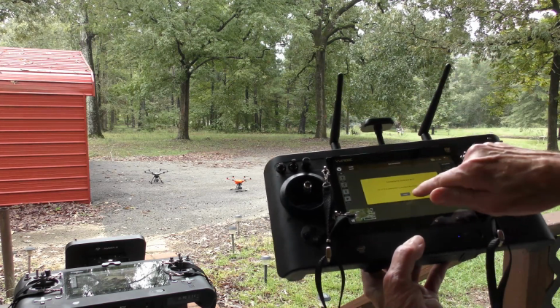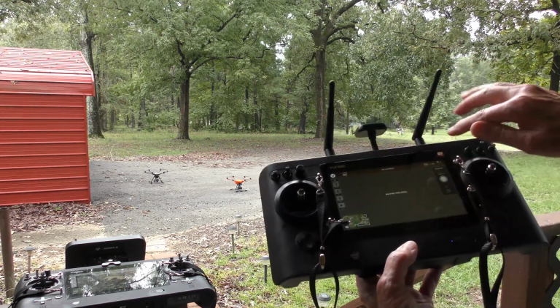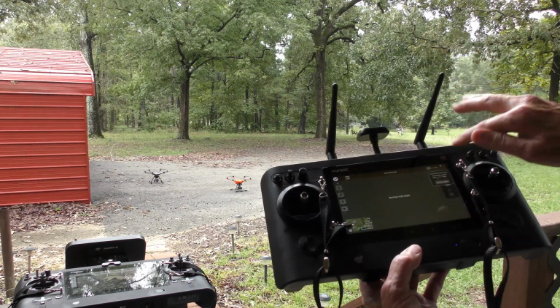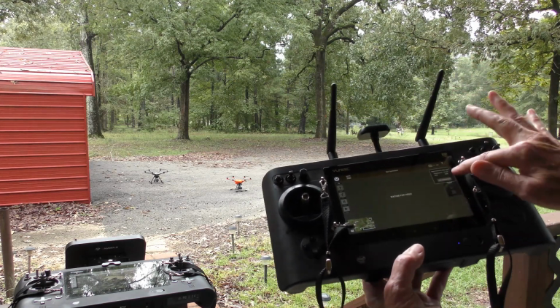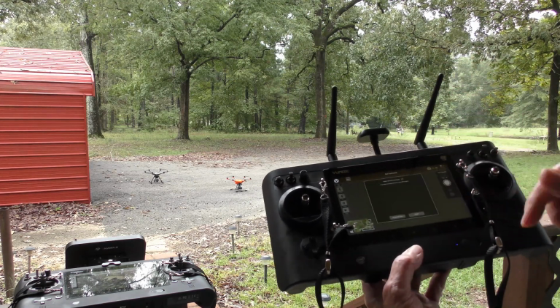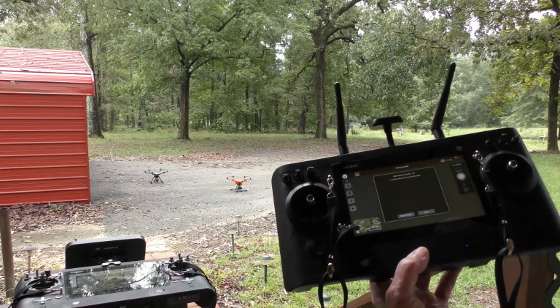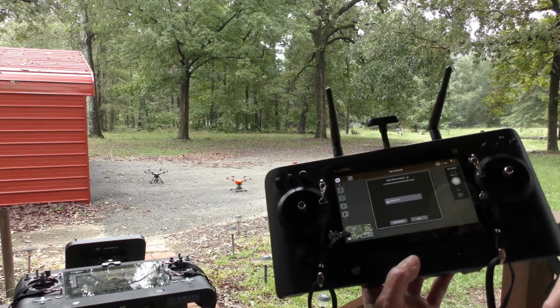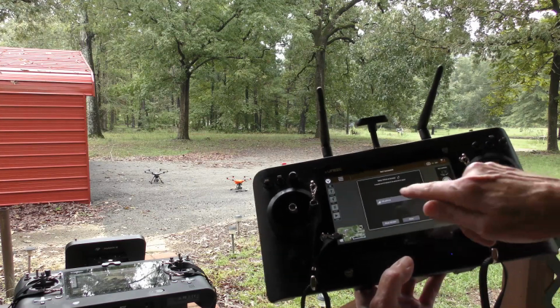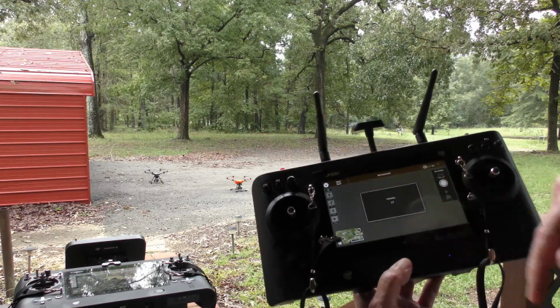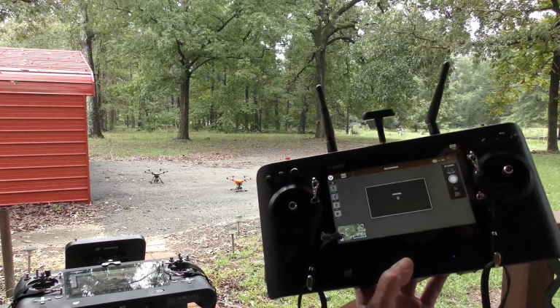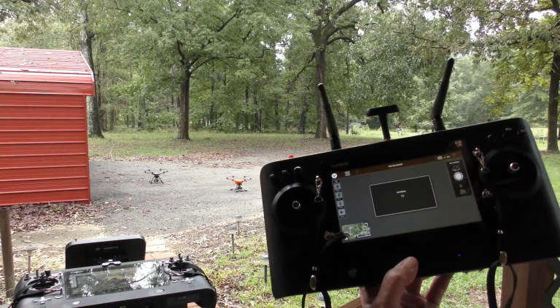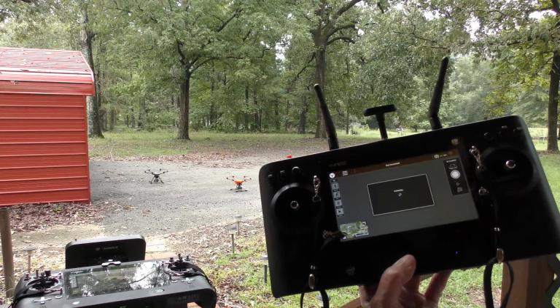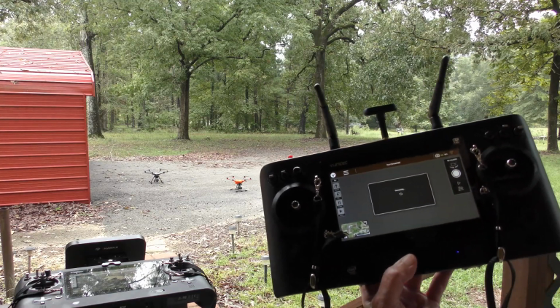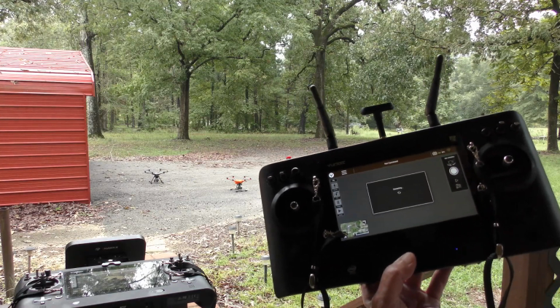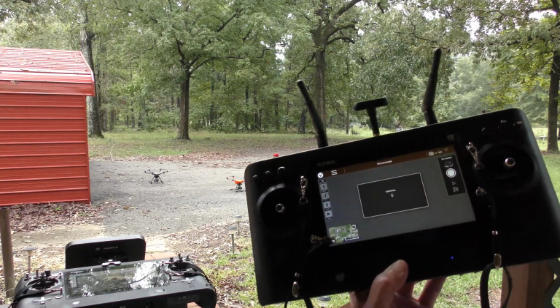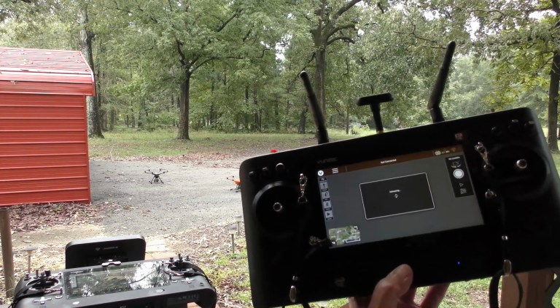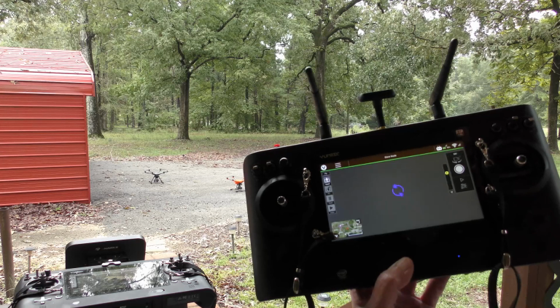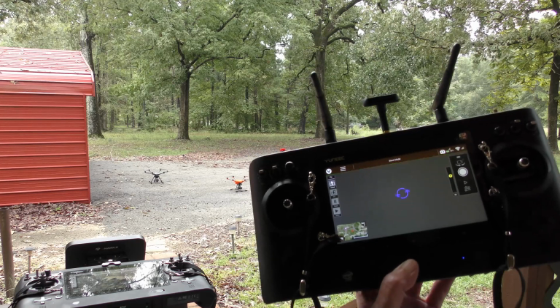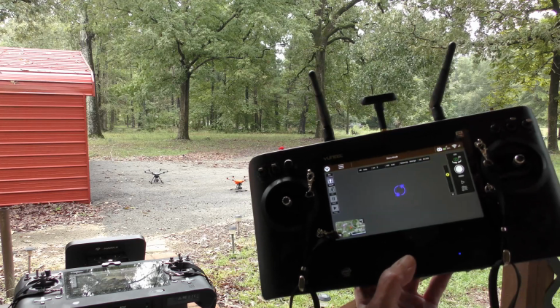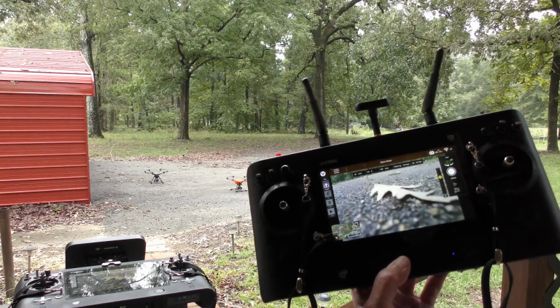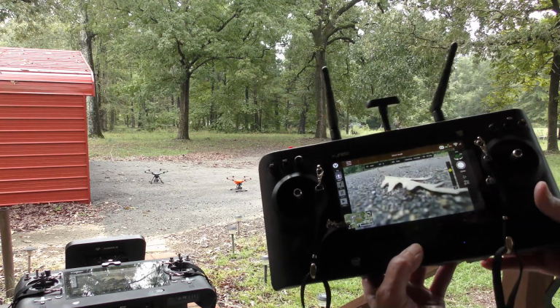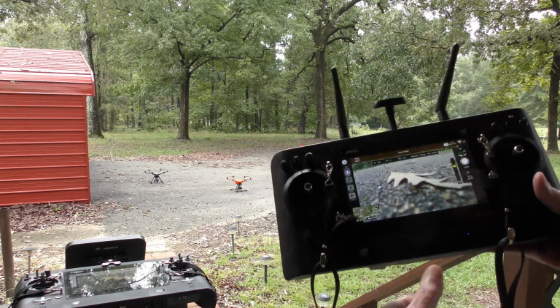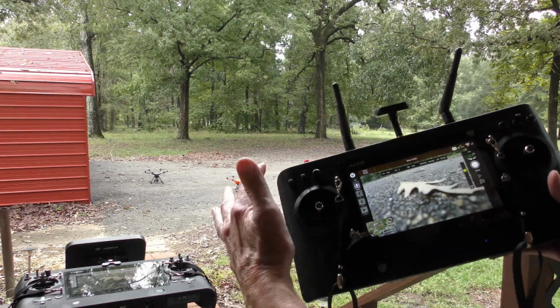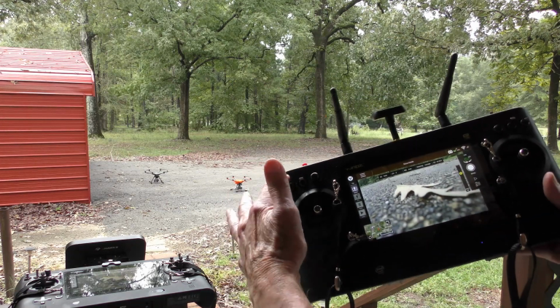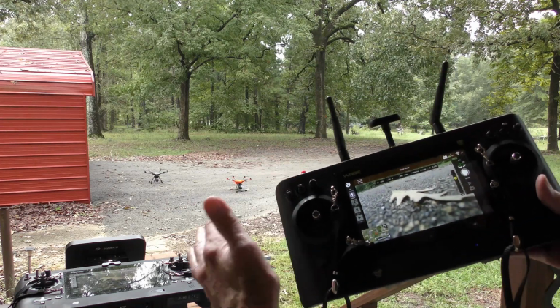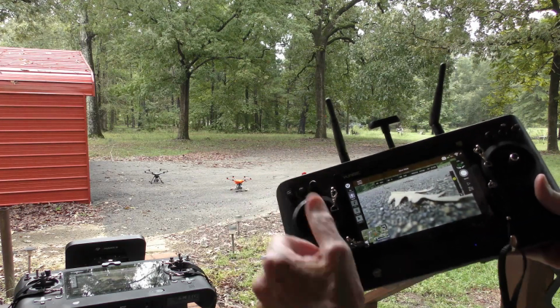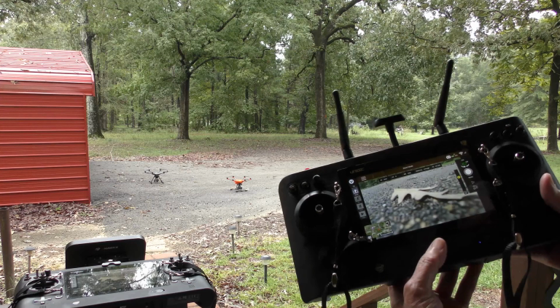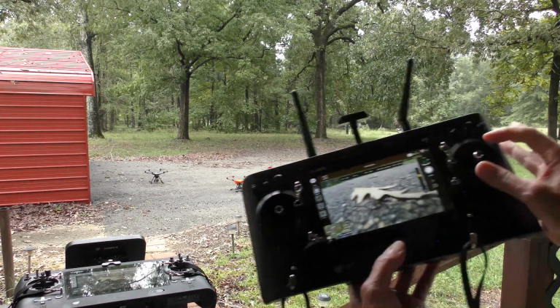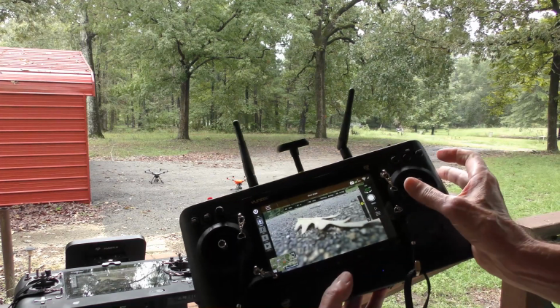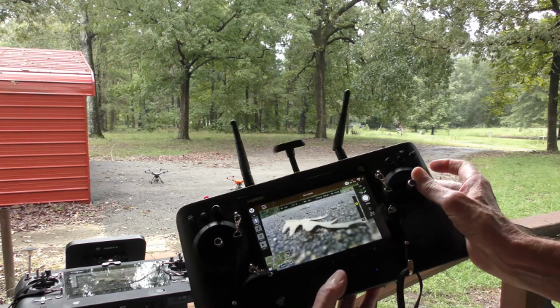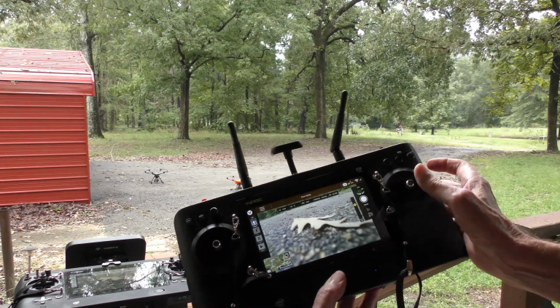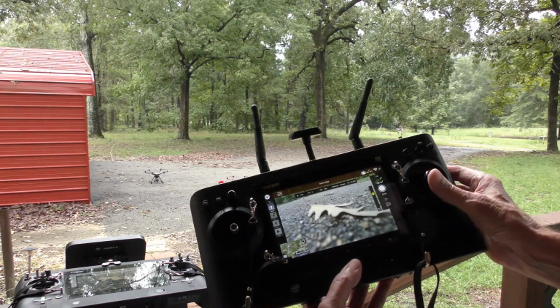Now go to the Wi-Fi symbol and click on it, then click on Link Management. Then select our camera — in this case, that will be the E90.